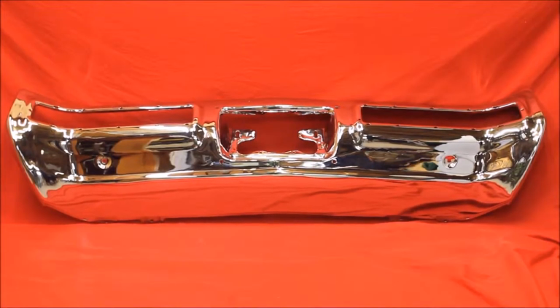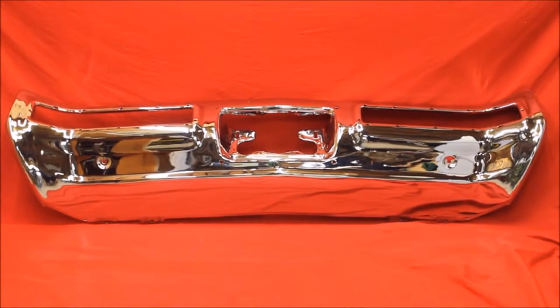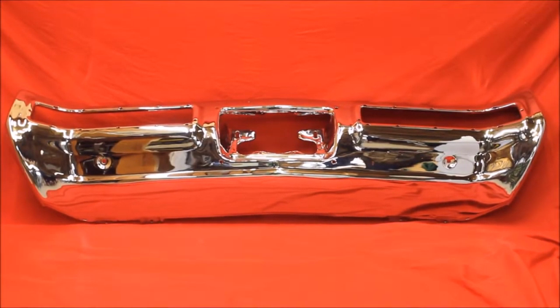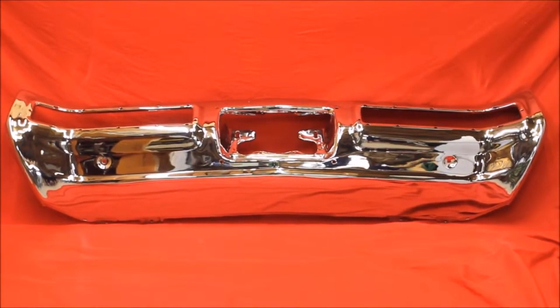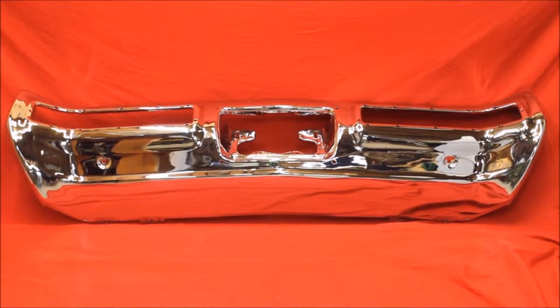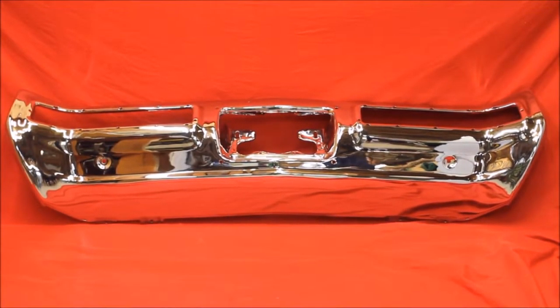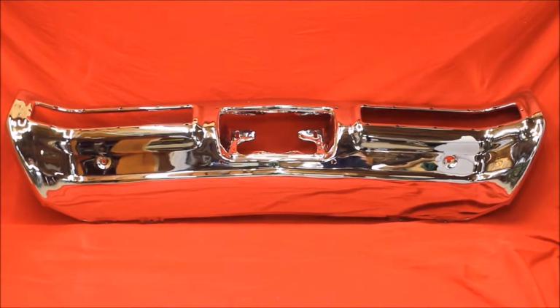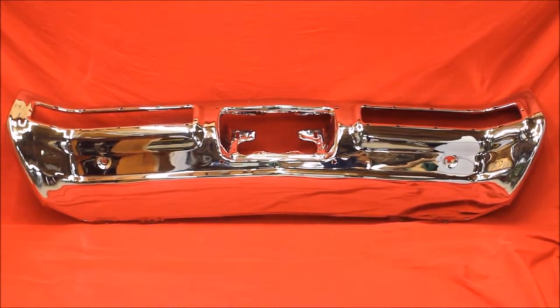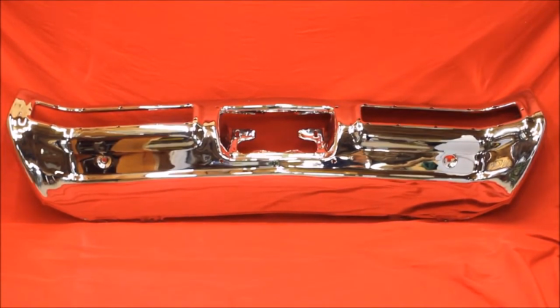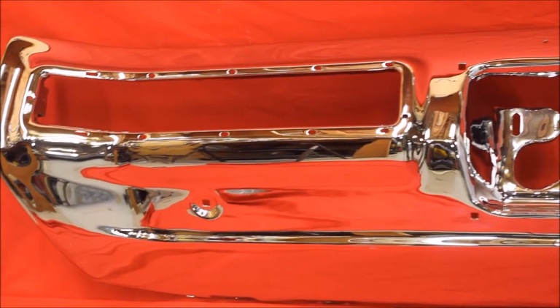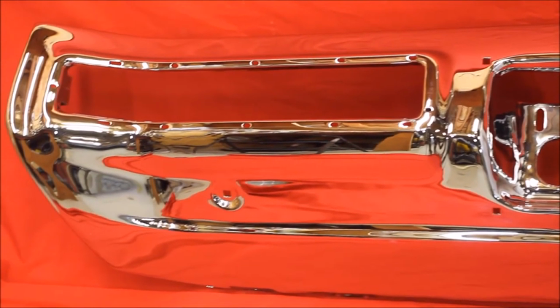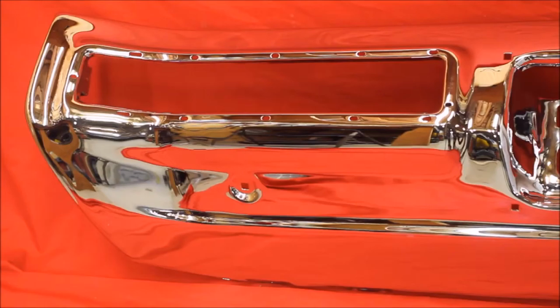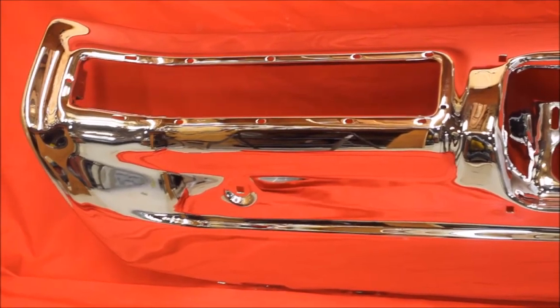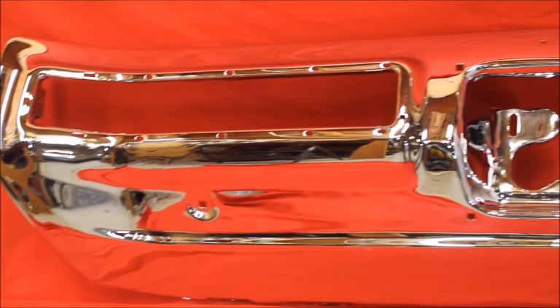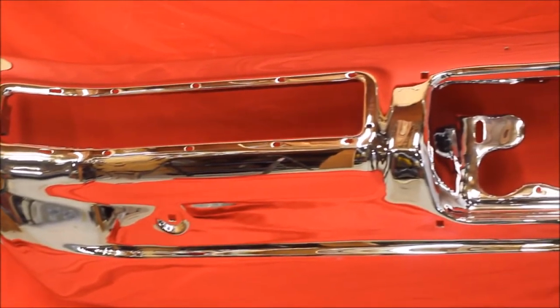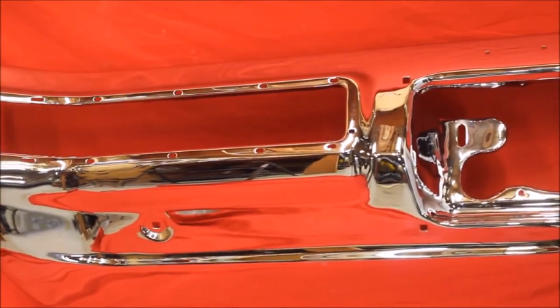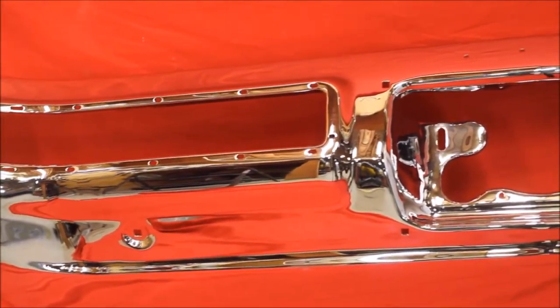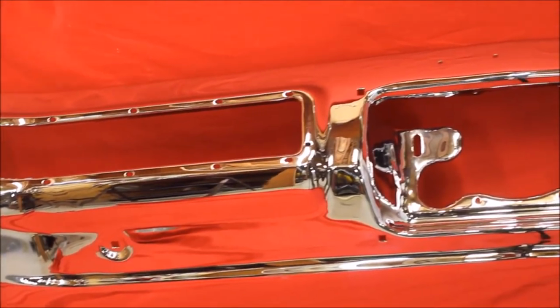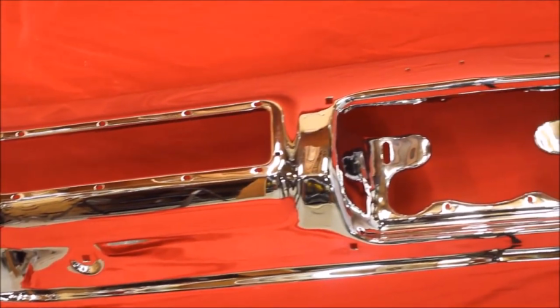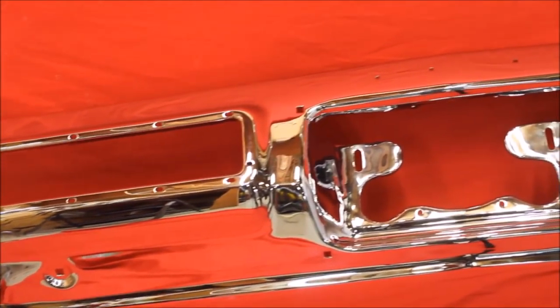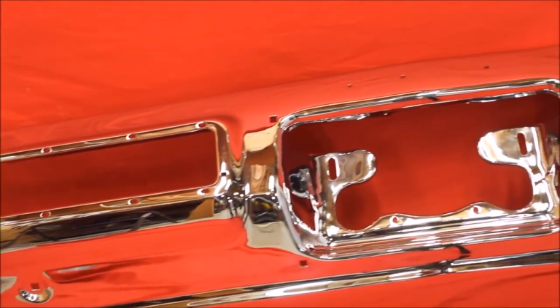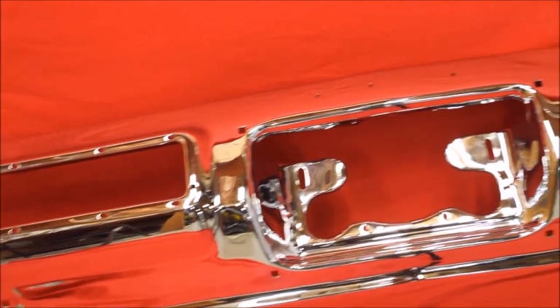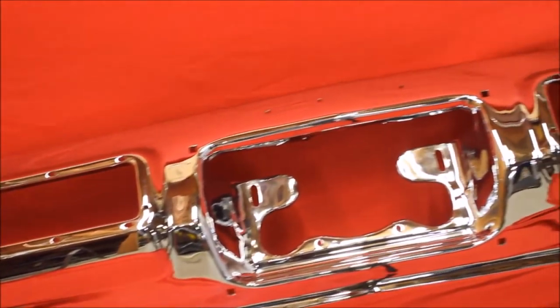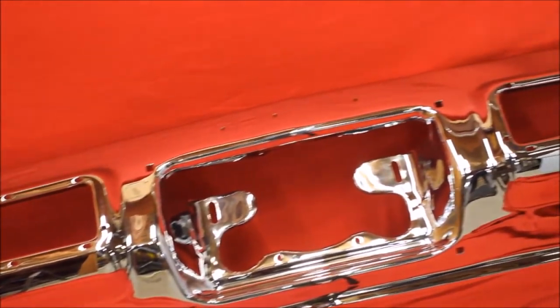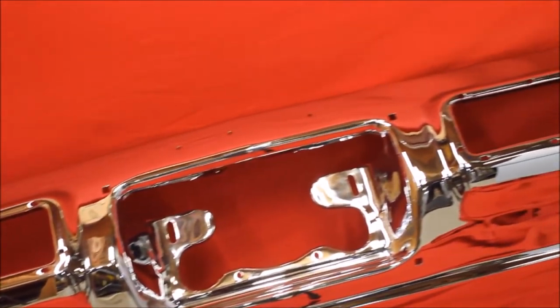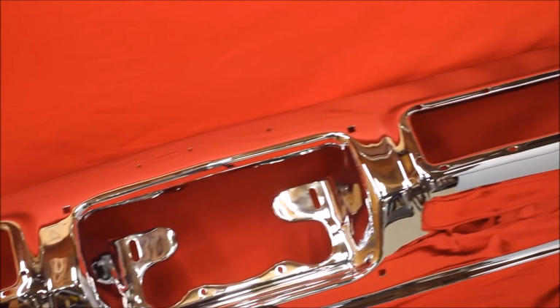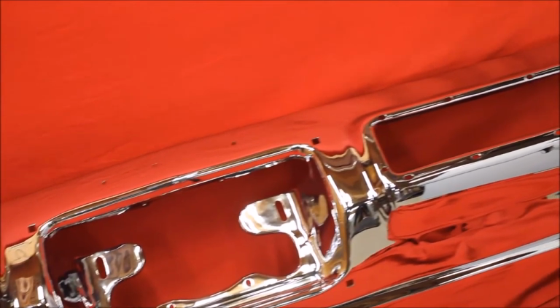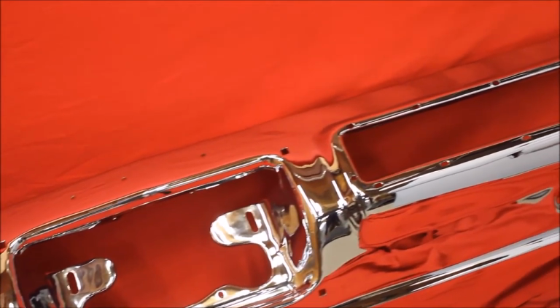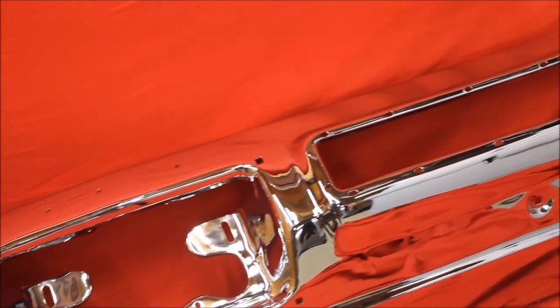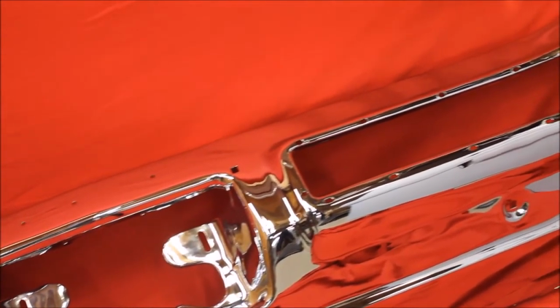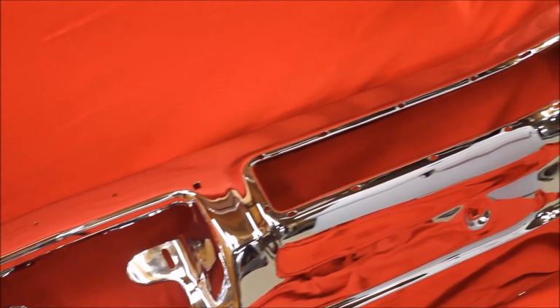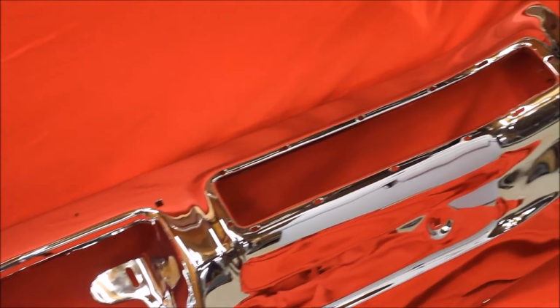And we can chrome your bumpers and do a beautiful job, as you can see. Here's another Skylark bumper we just finished re-chroming. It's very, very nice condition.